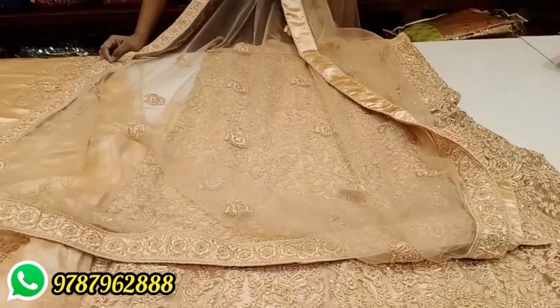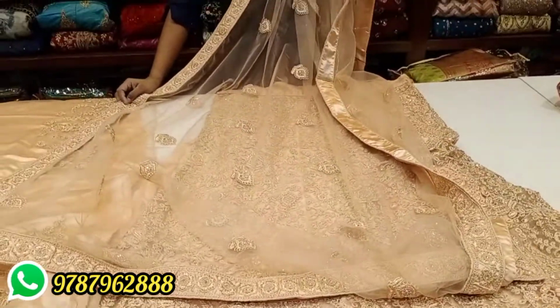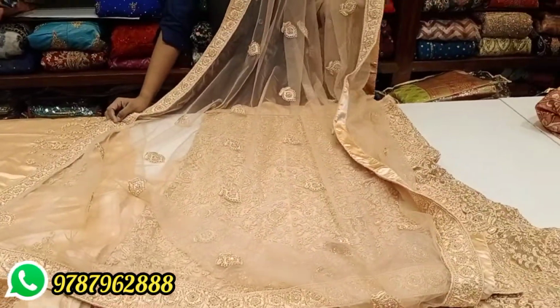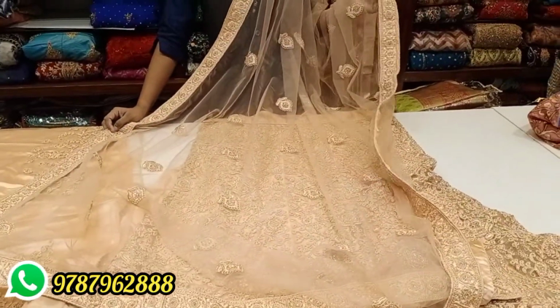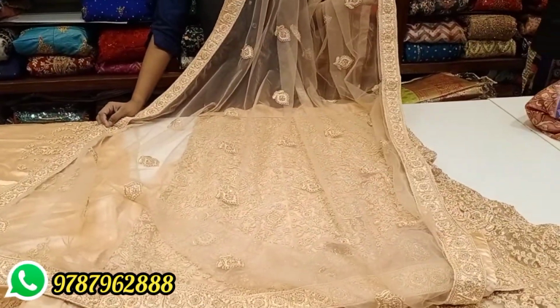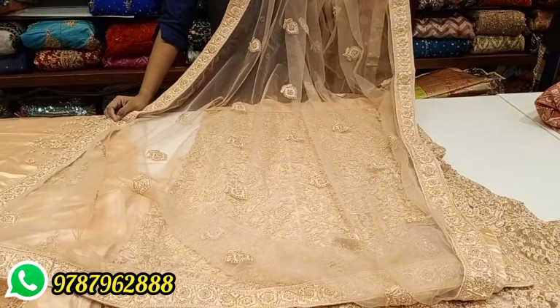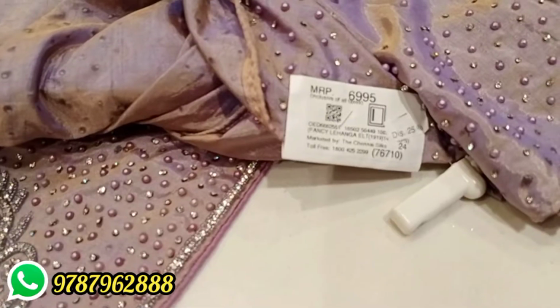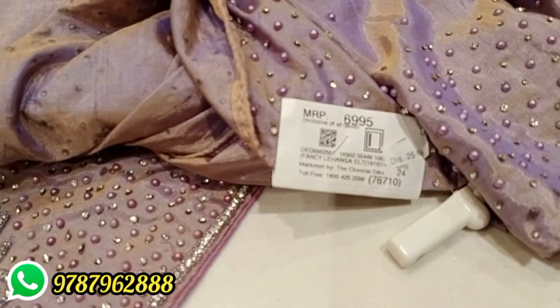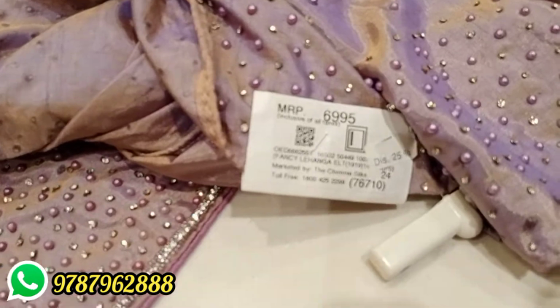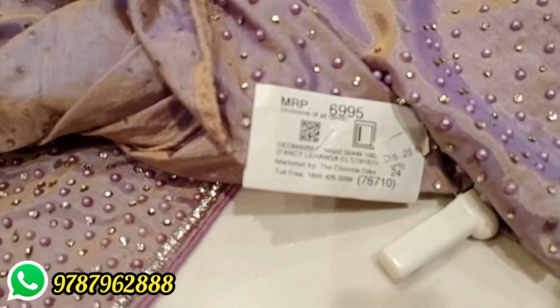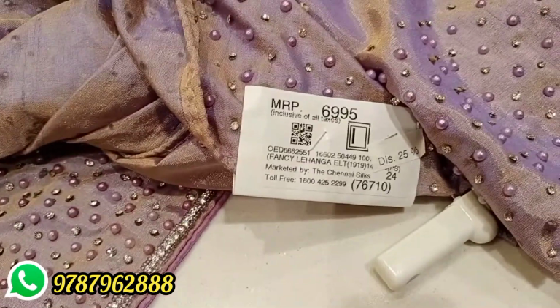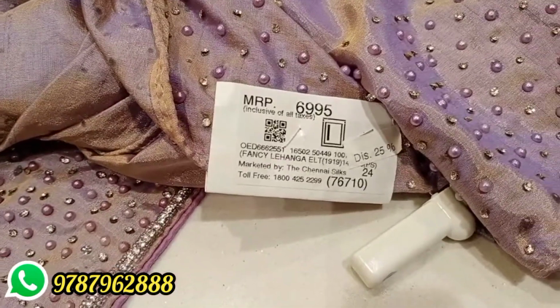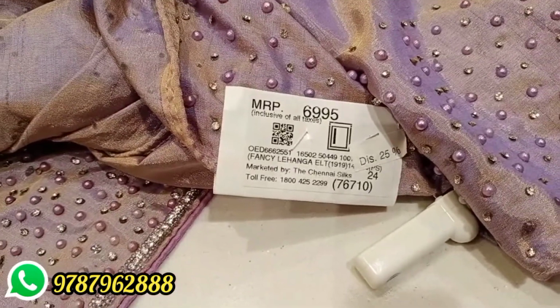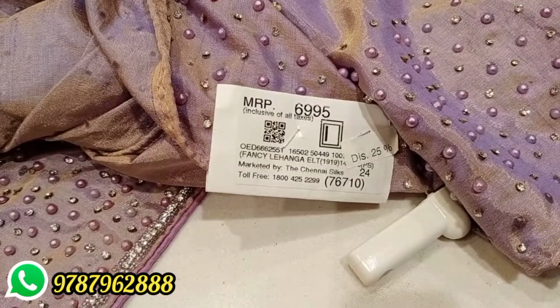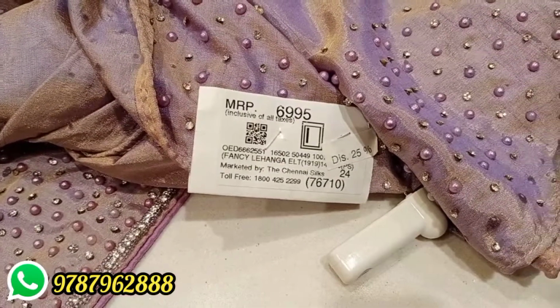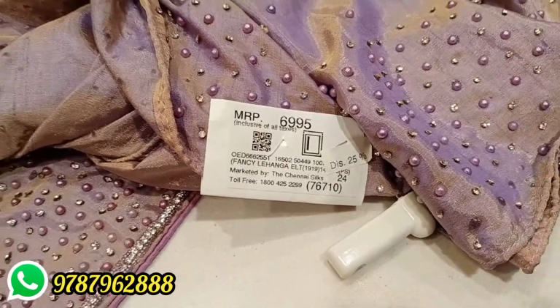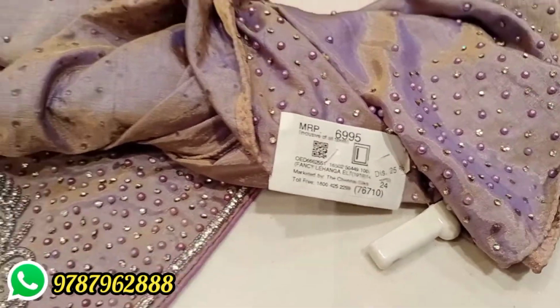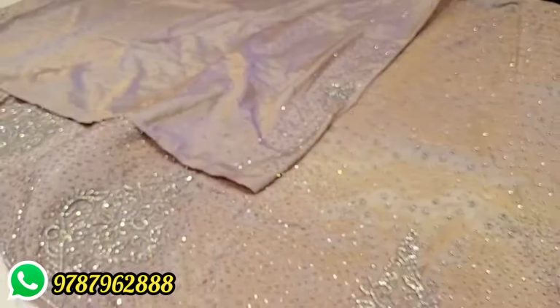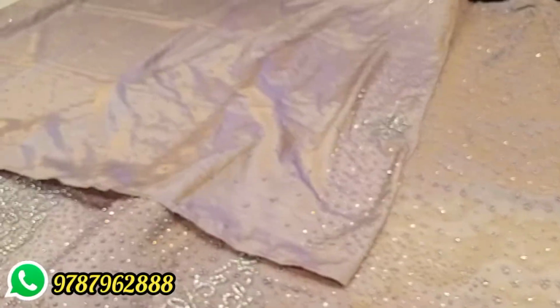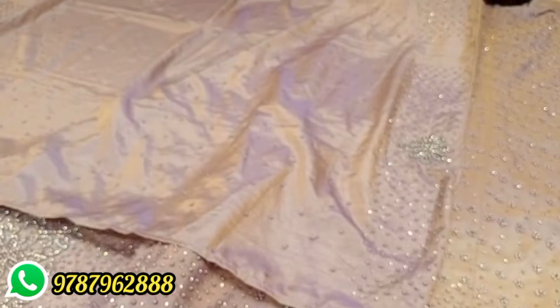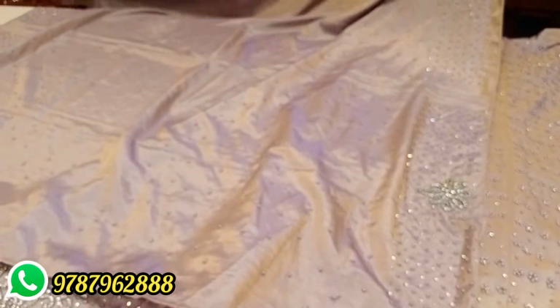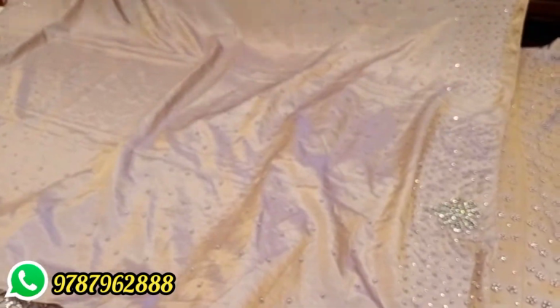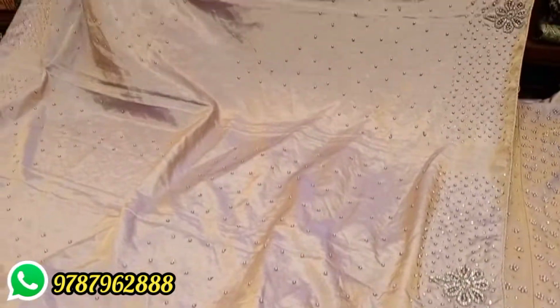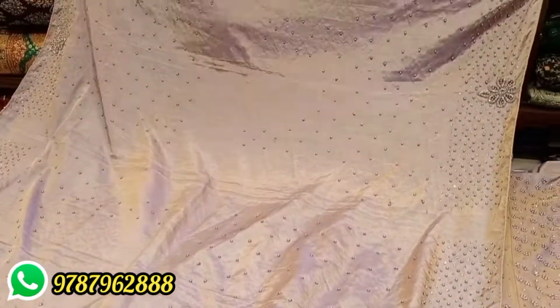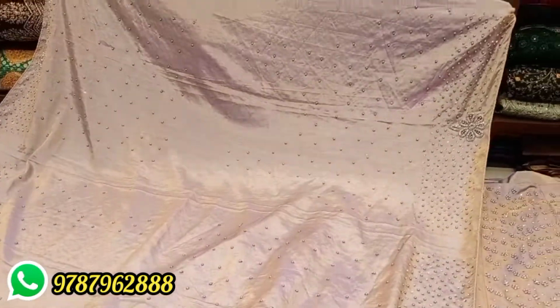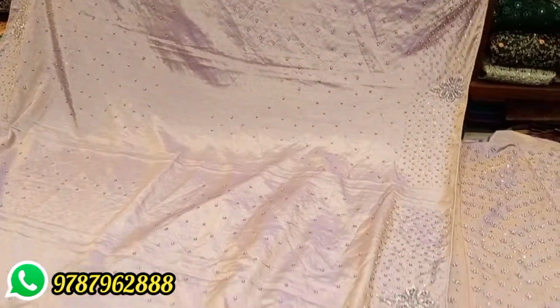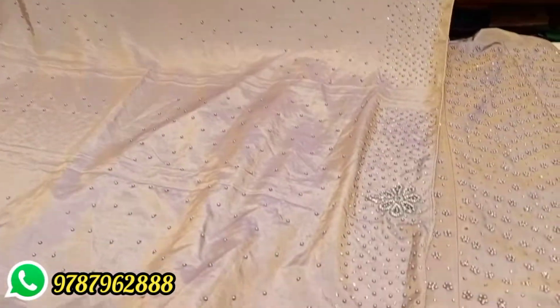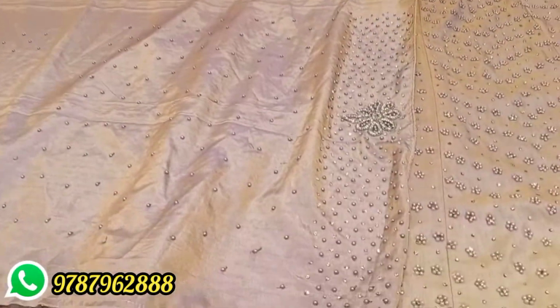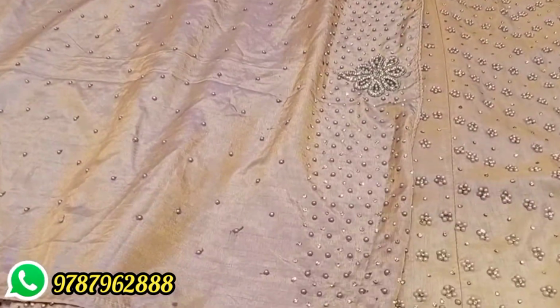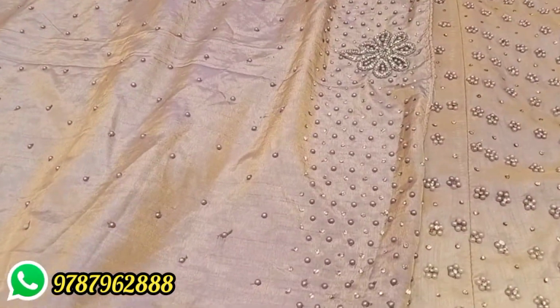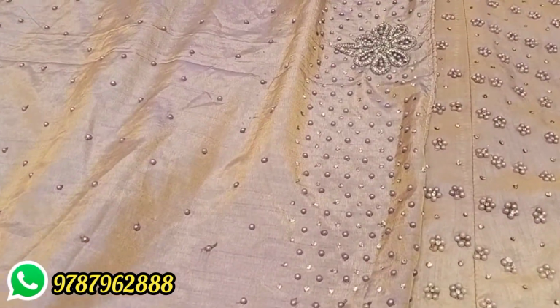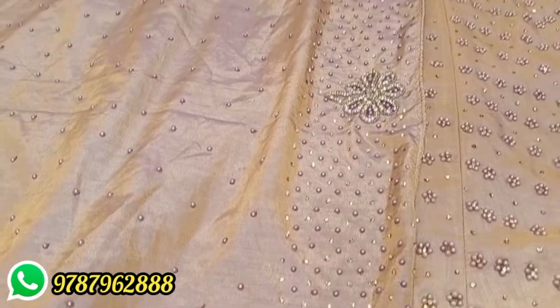Now we have to look at this item with full work. It has a 50% discount and also a 25% discount. The original rate is Rs. 6,995, and the discounted rate is Rs. 5,247.